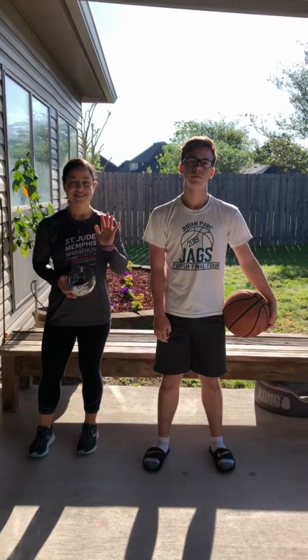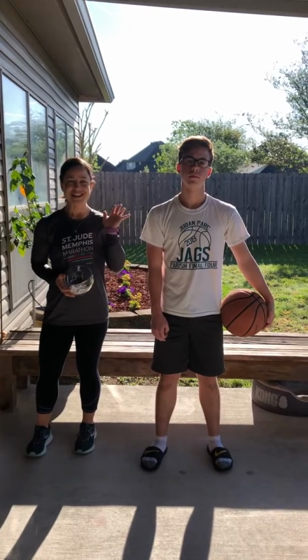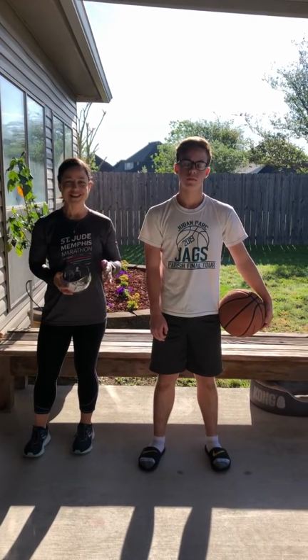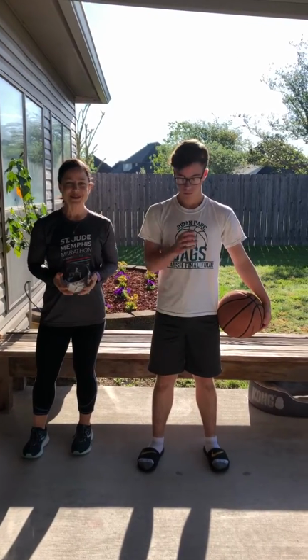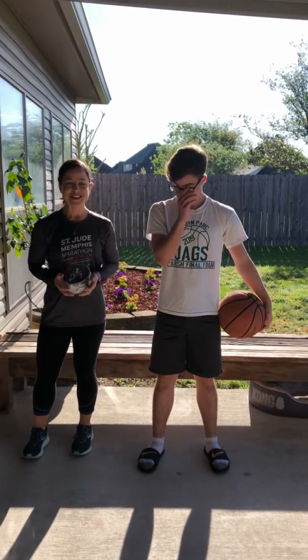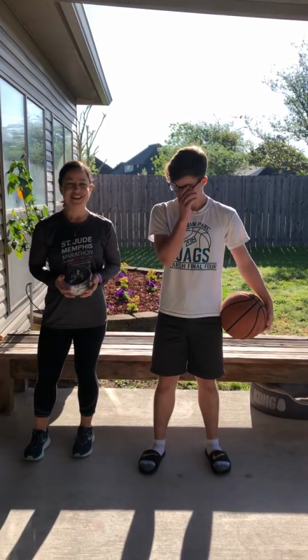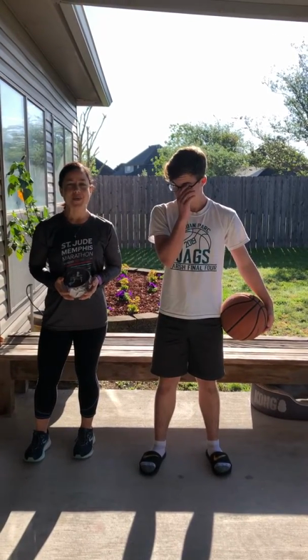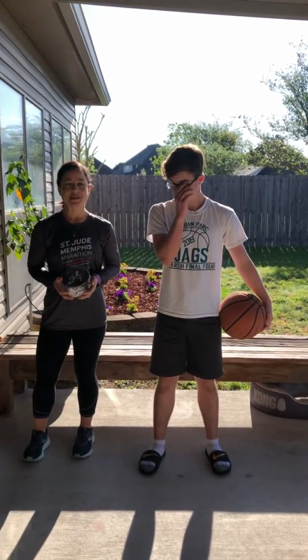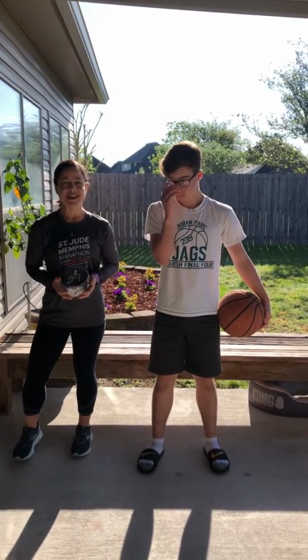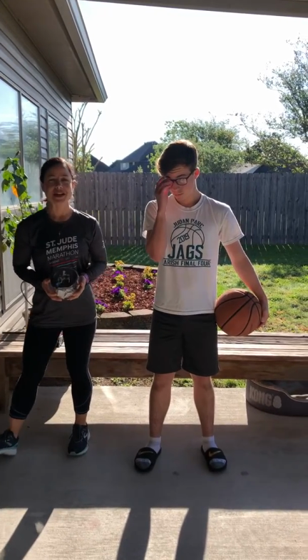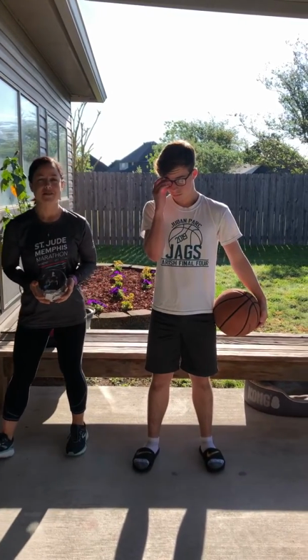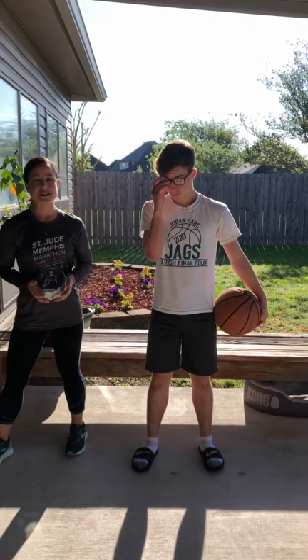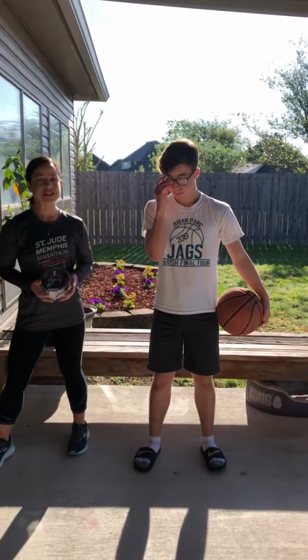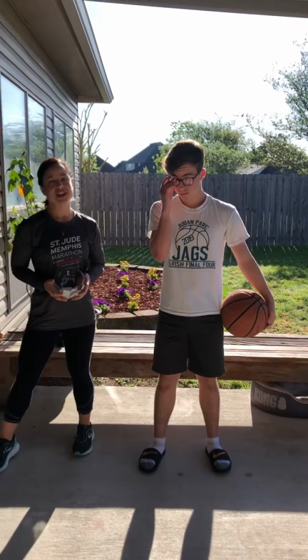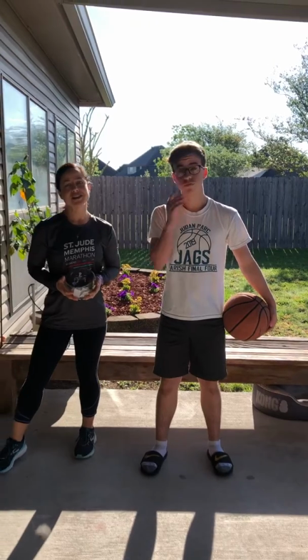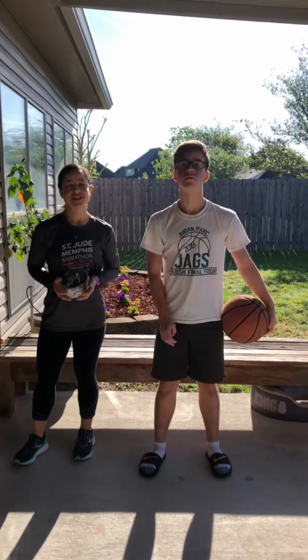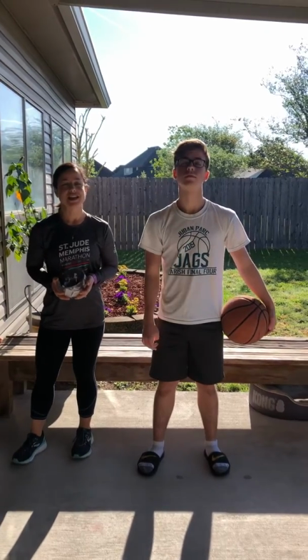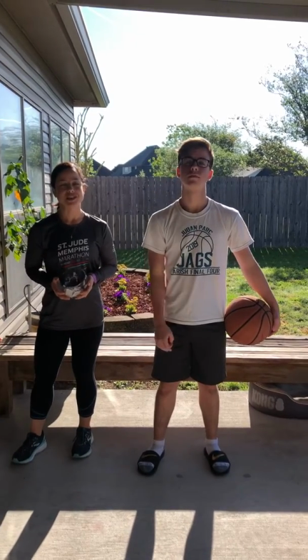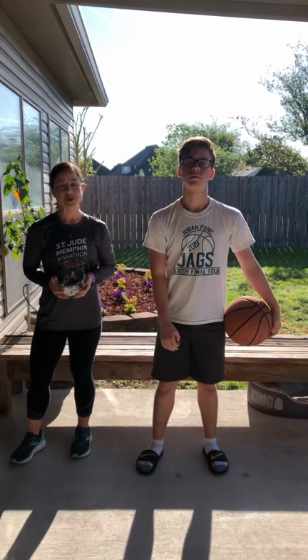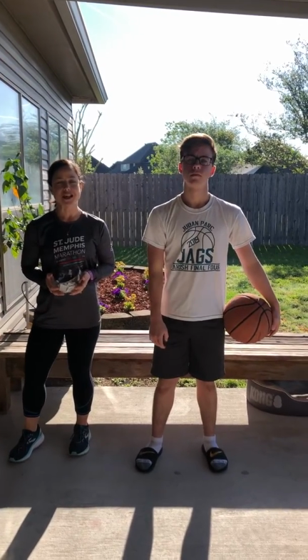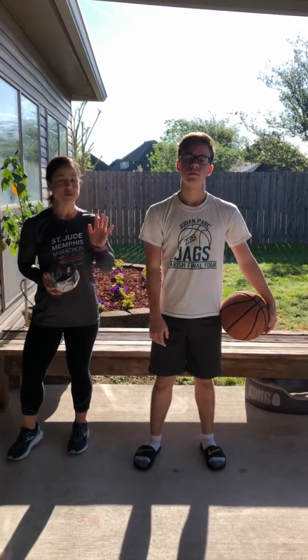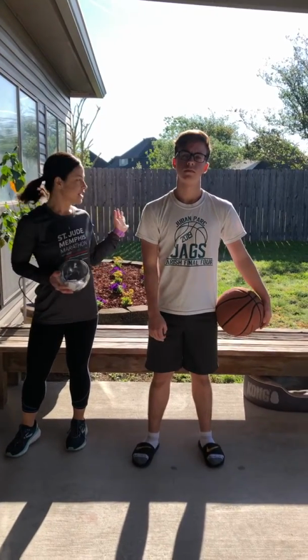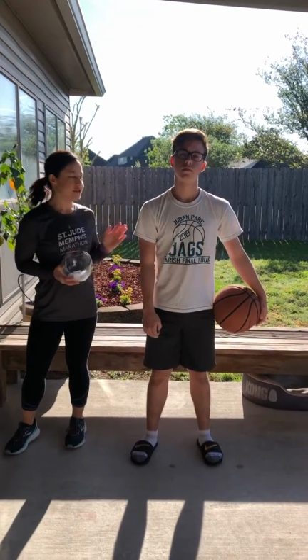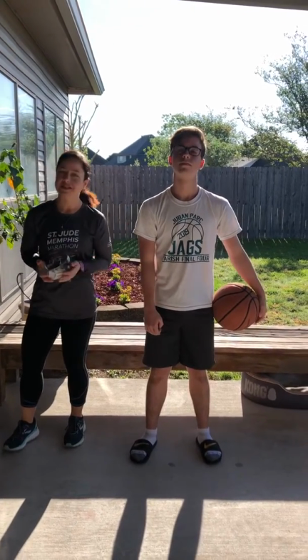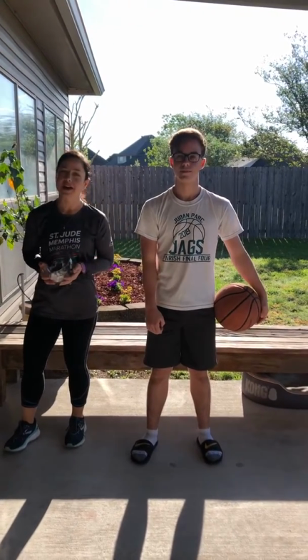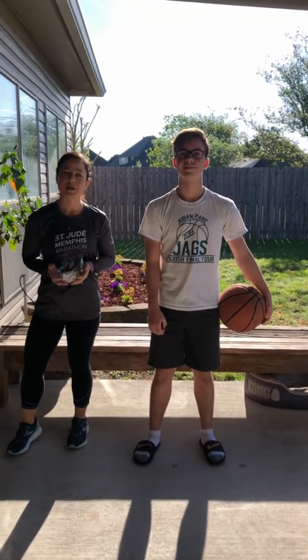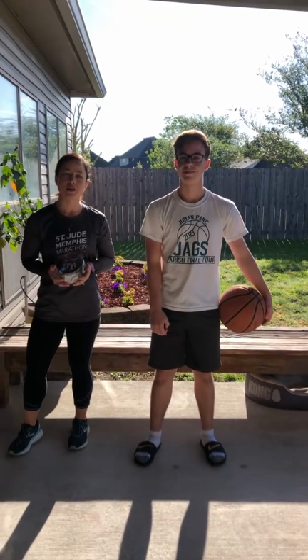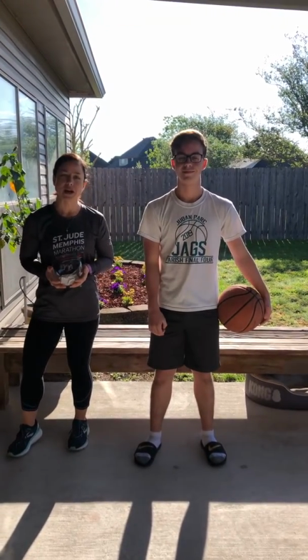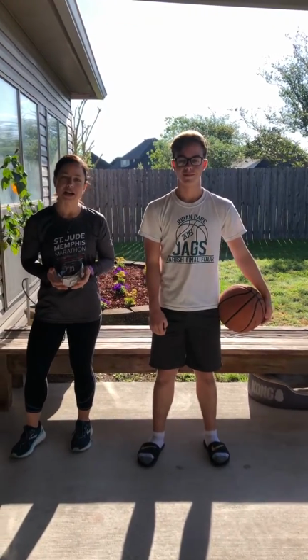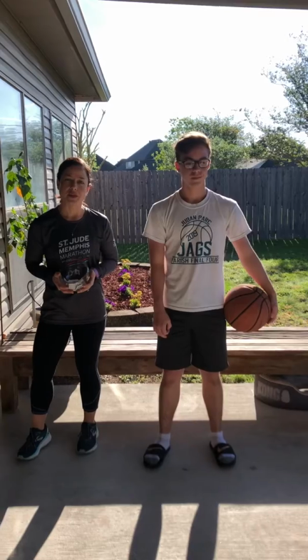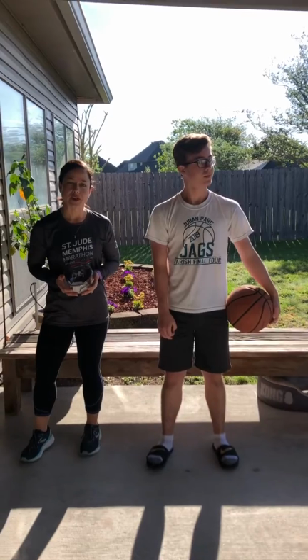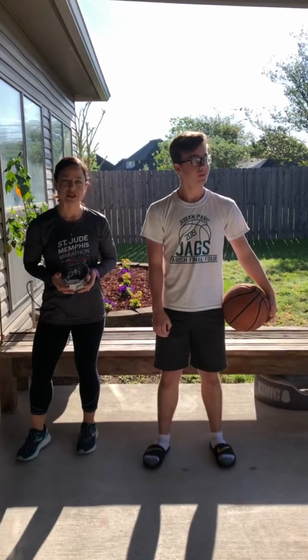Hey Jags, Ms. Green here. Welcome to day three of our lunges challenge. Today is such a beautiful day so we decided to do it outside. I hope maybe you can do it outside with your family too.